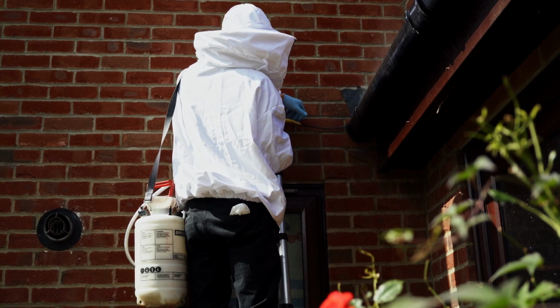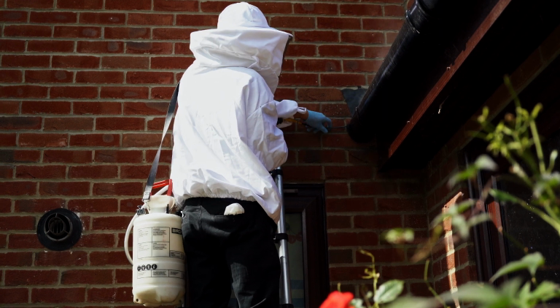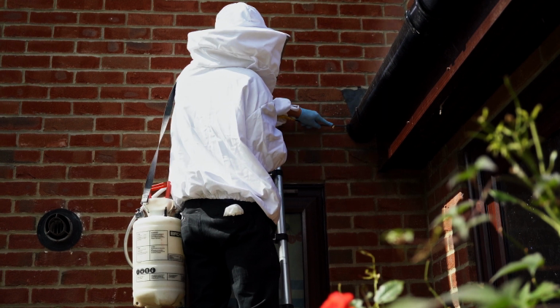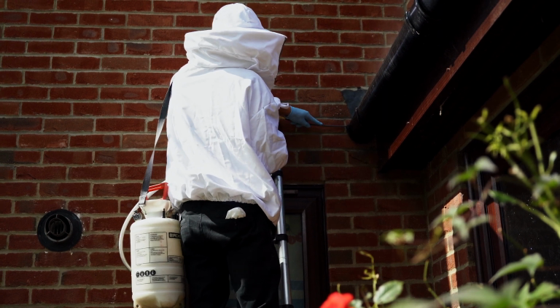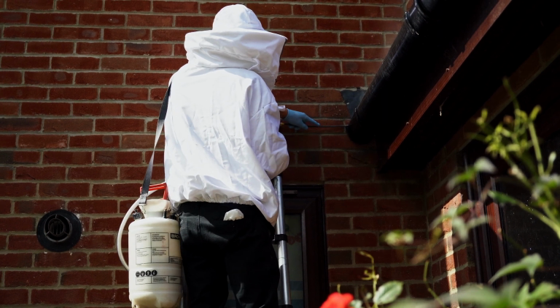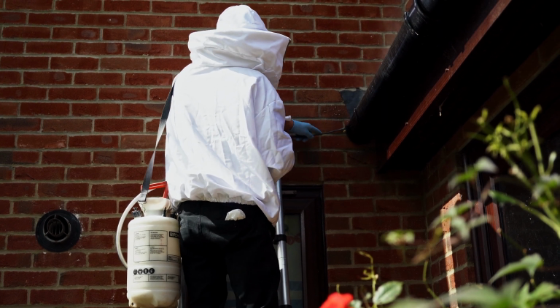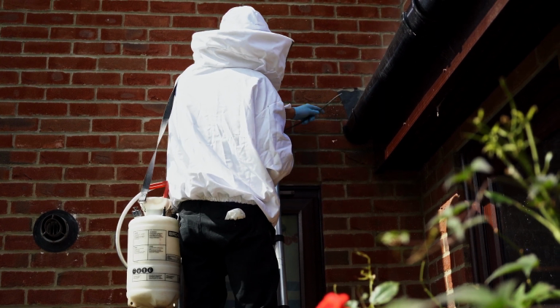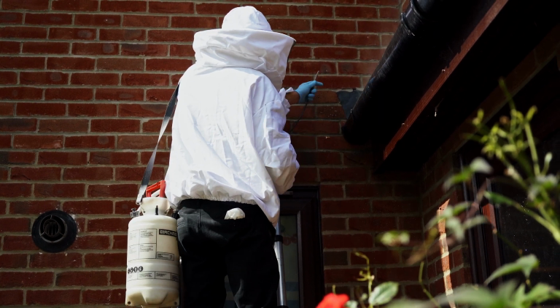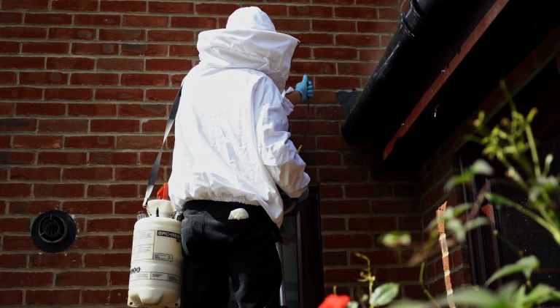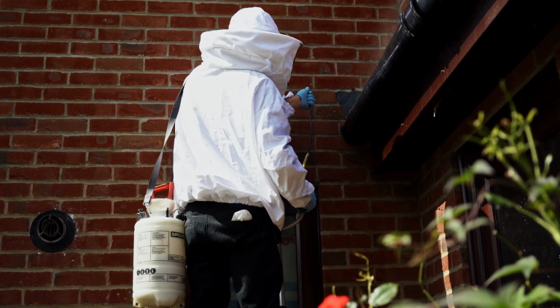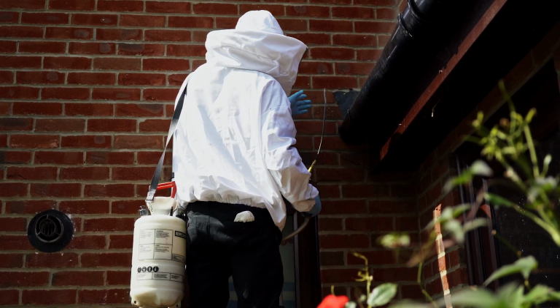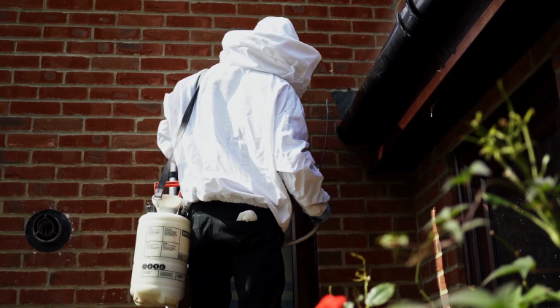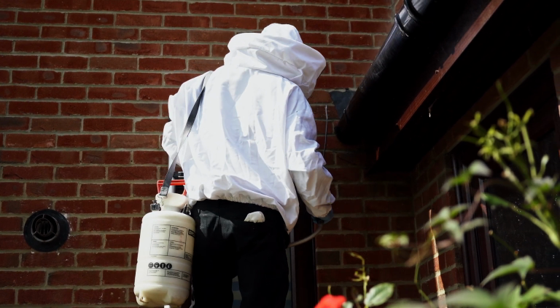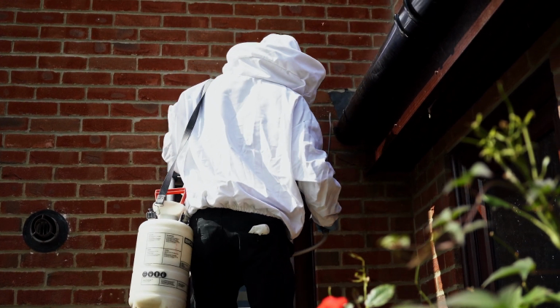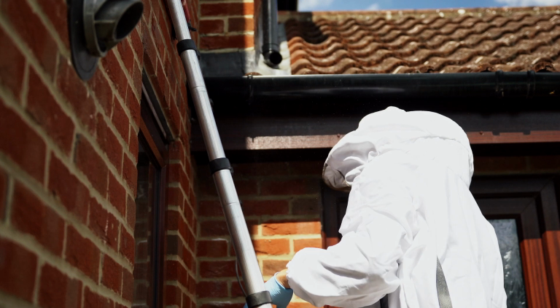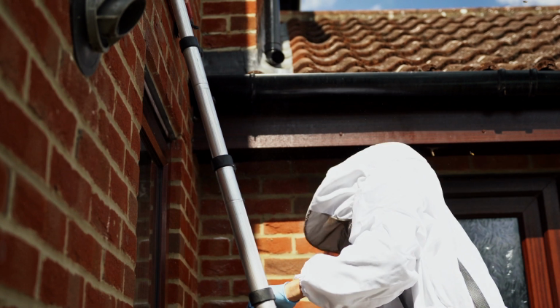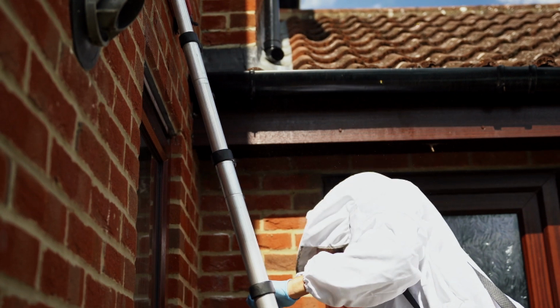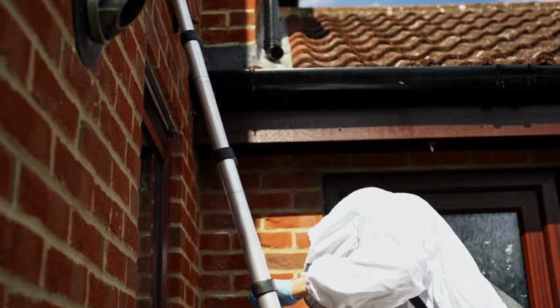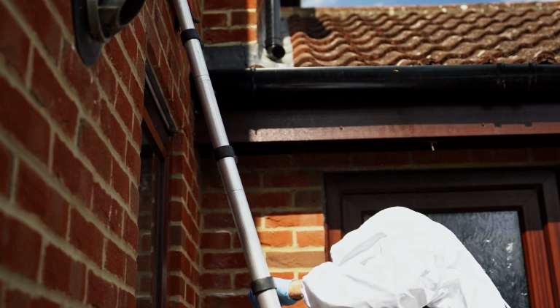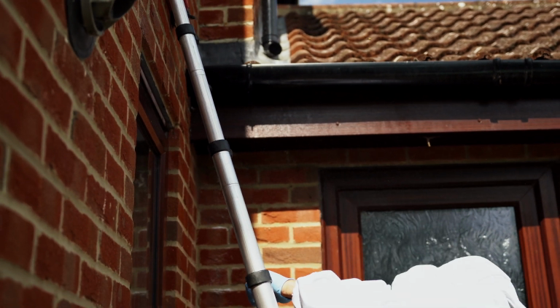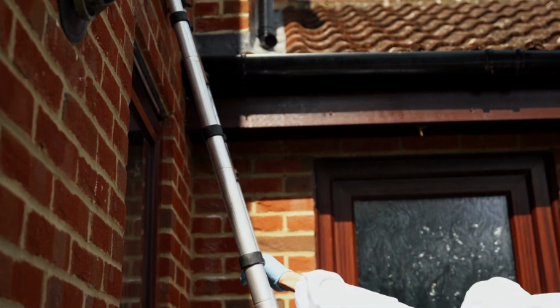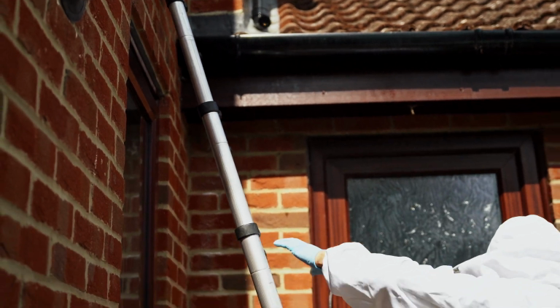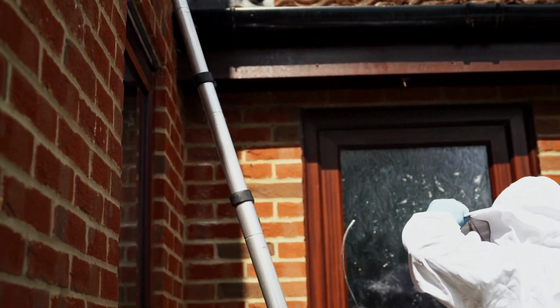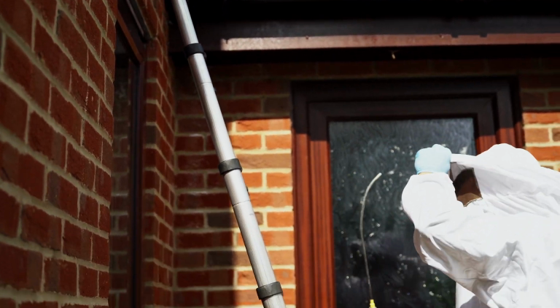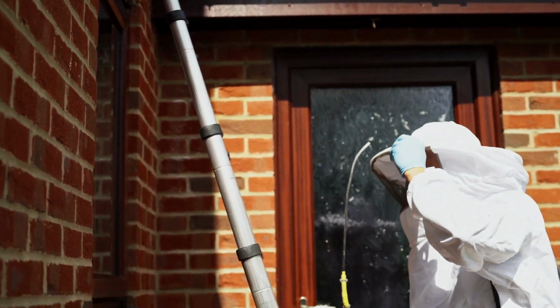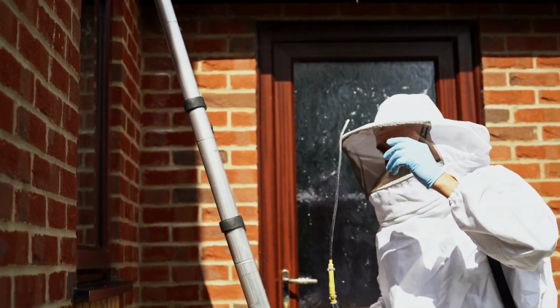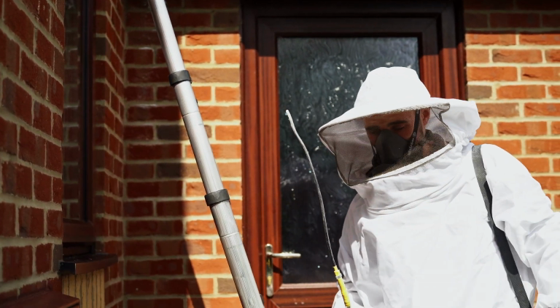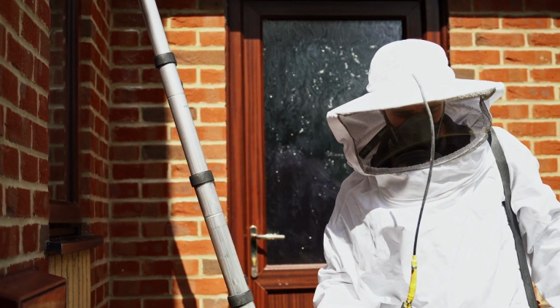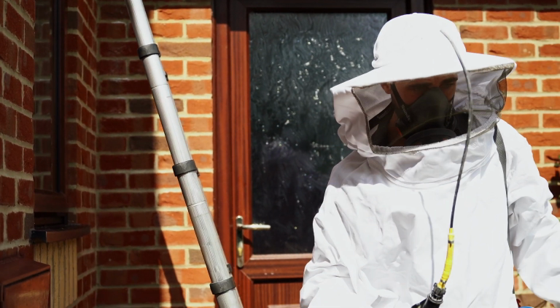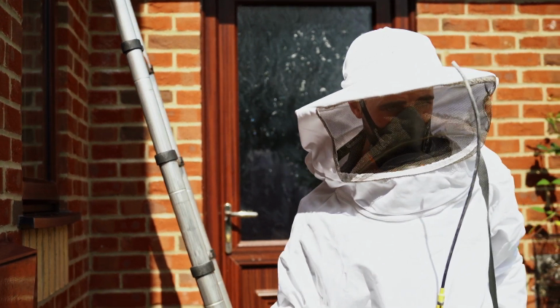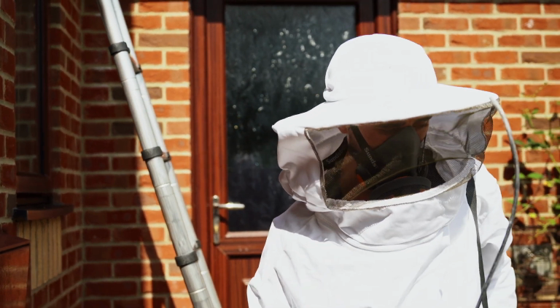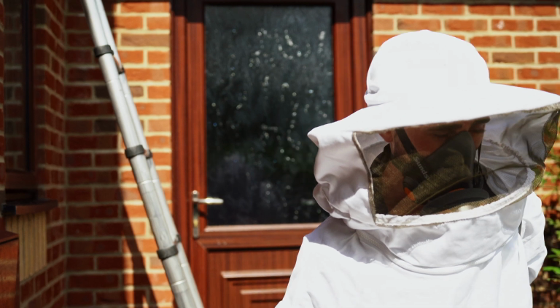Customers must stay clear while this treatment is being carried out. They must keep their pets away and also keep all windows and doors closed for the following hours.